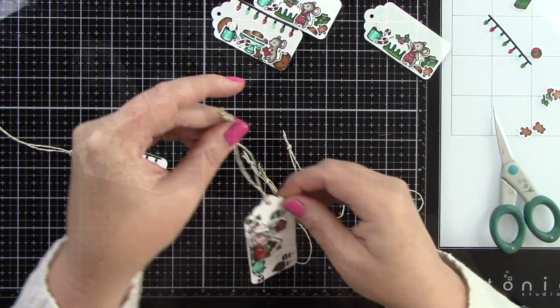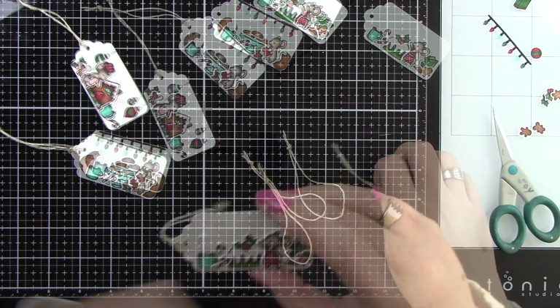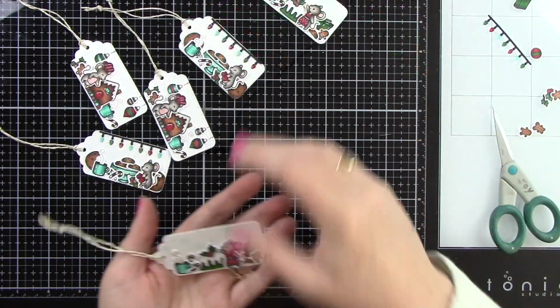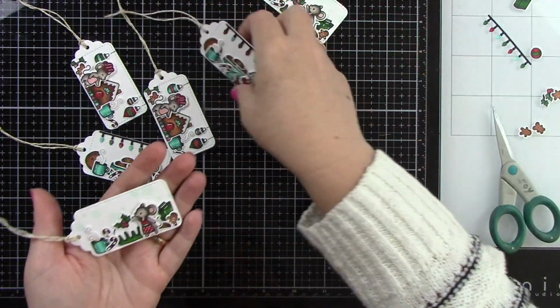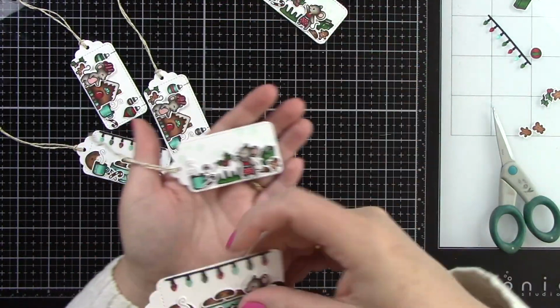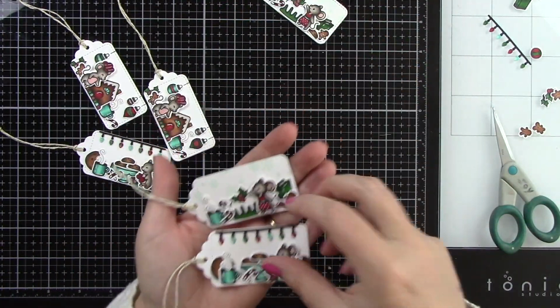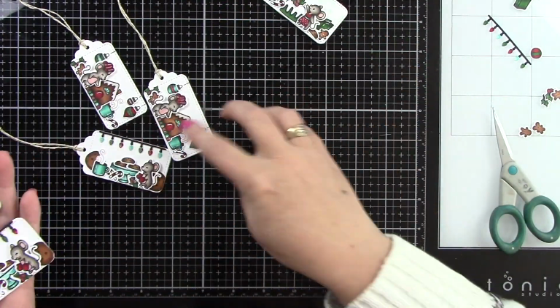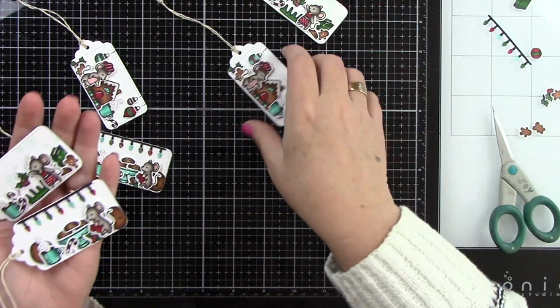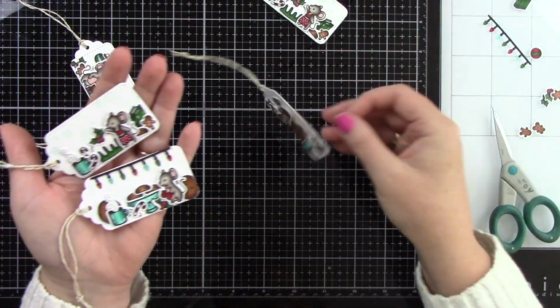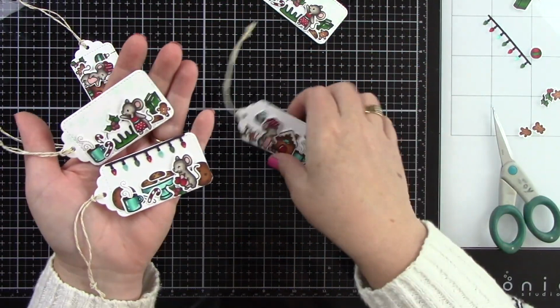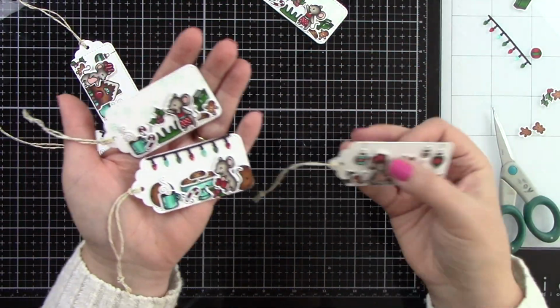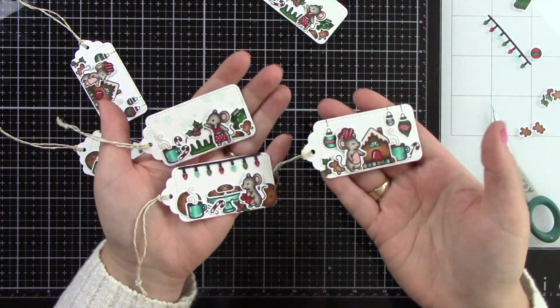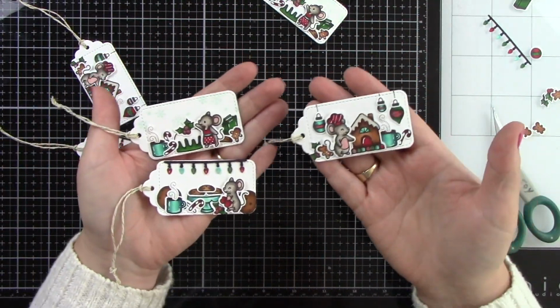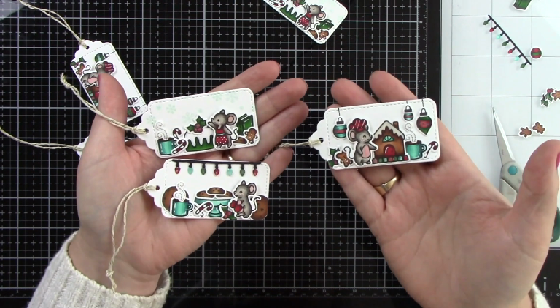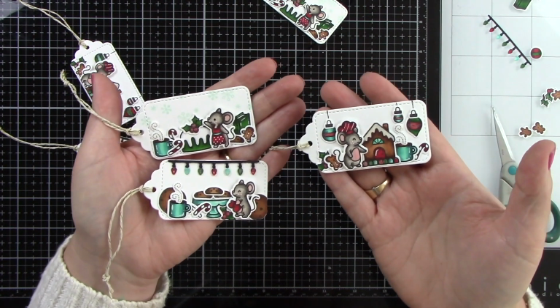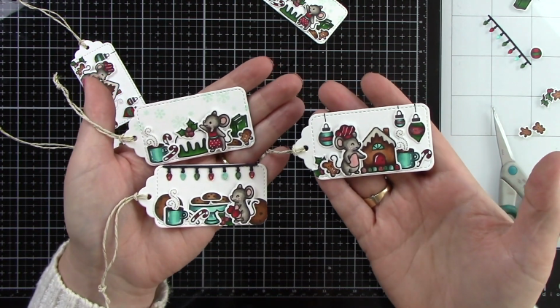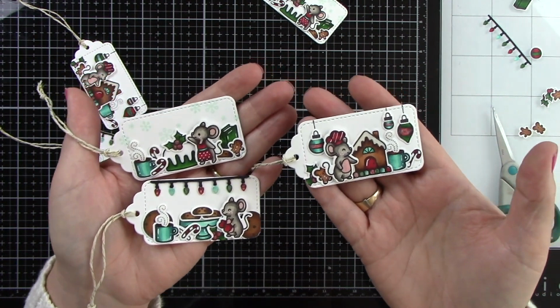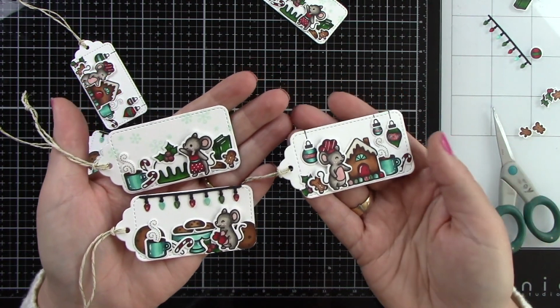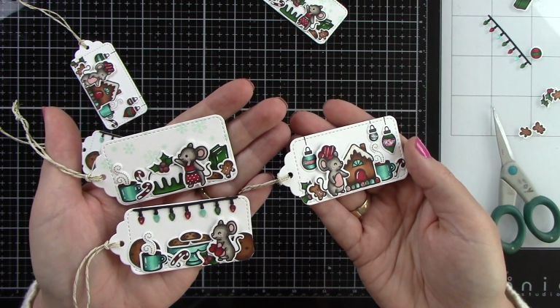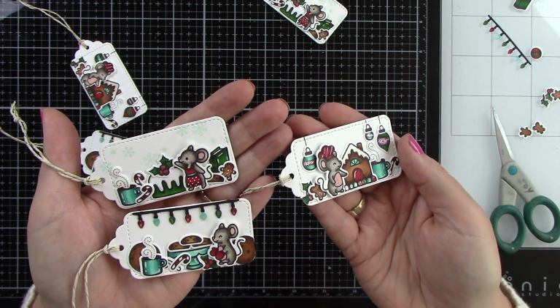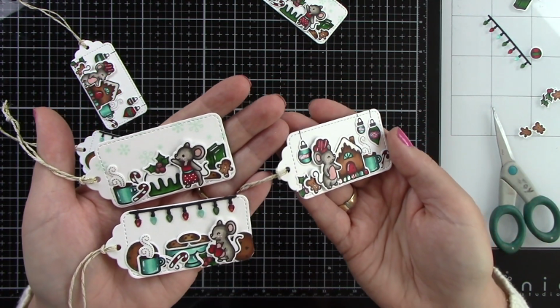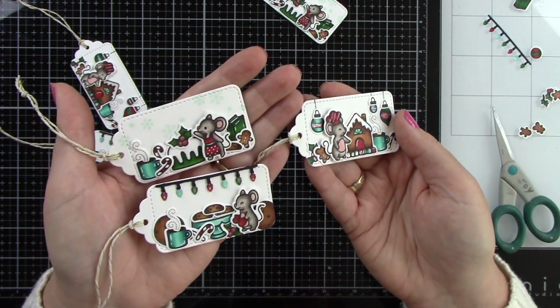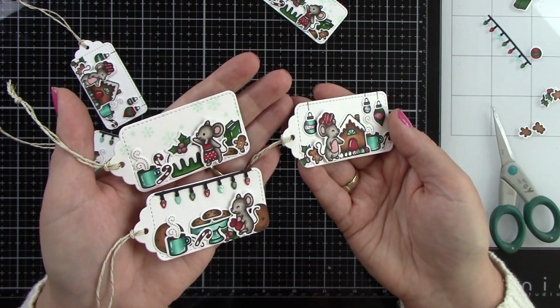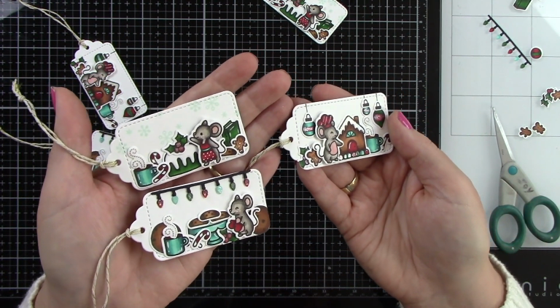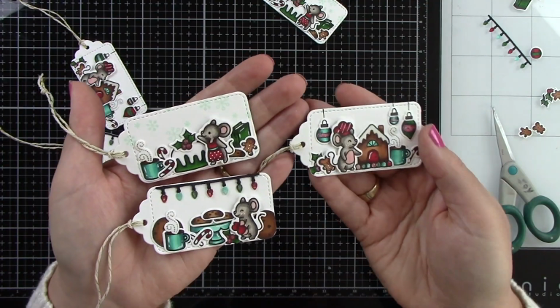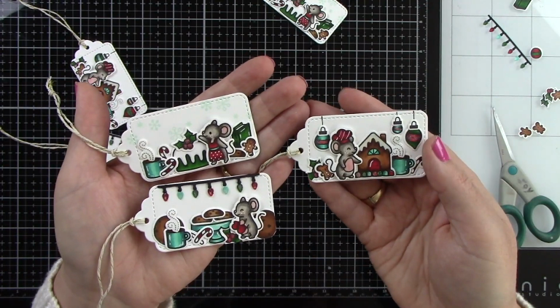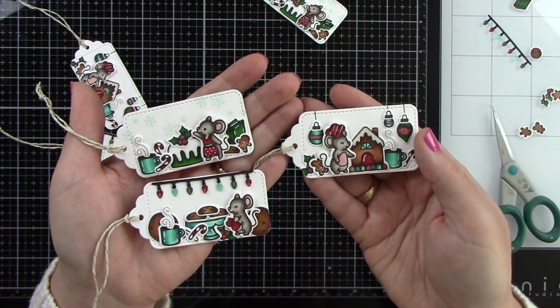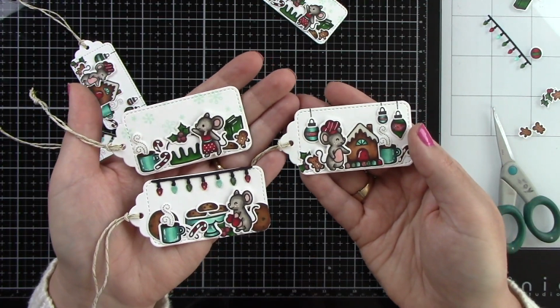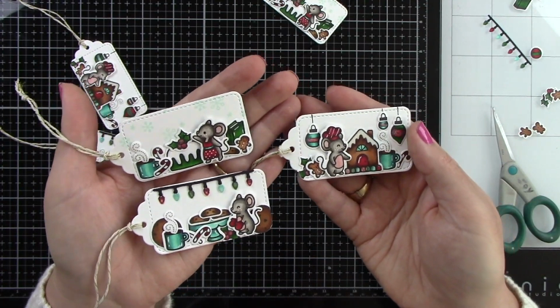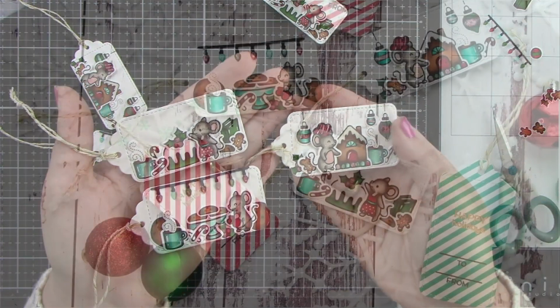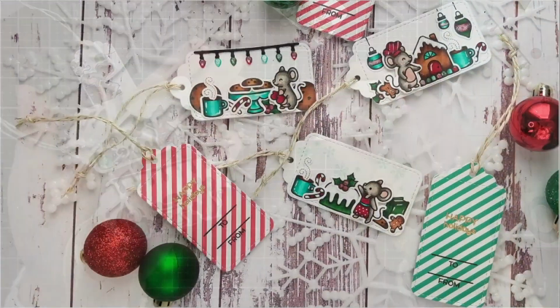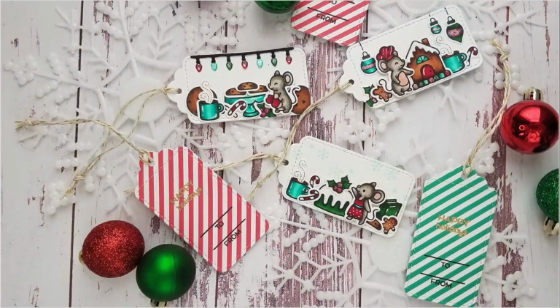These turned out so cute. This is perfect for a family member, a friend, a neighbor. Add this to a plate of goodies and everyone is going to be so excited about these. I hope you guys enjoyed this project, and I want to thank you so very much for watching. Bye!